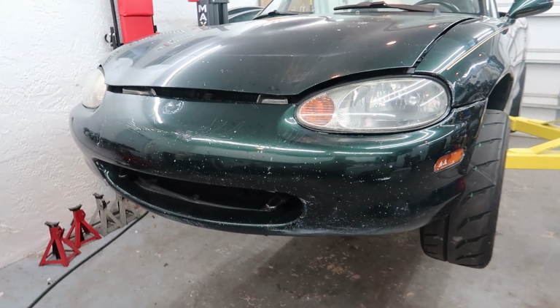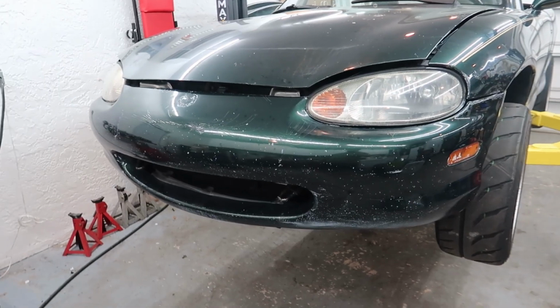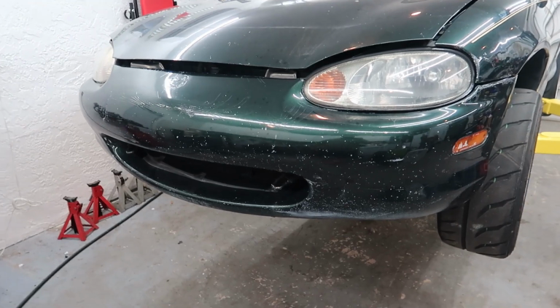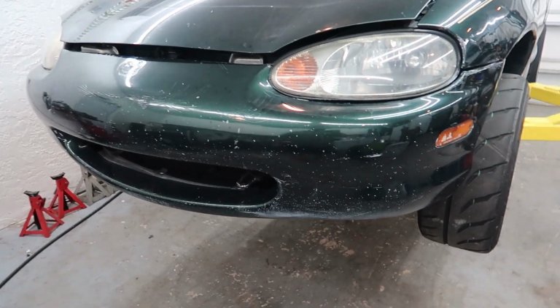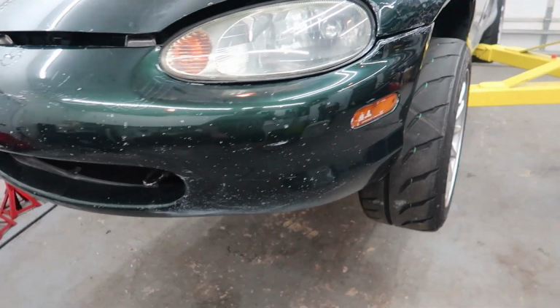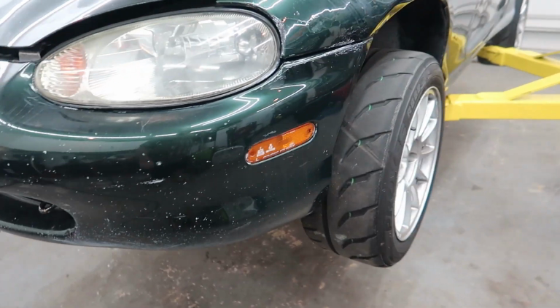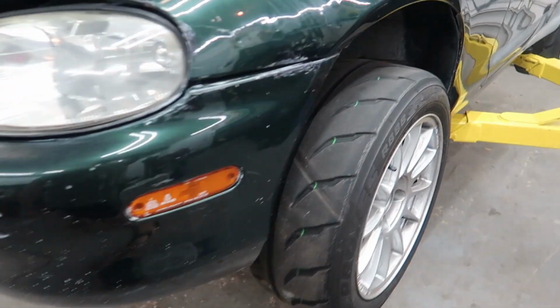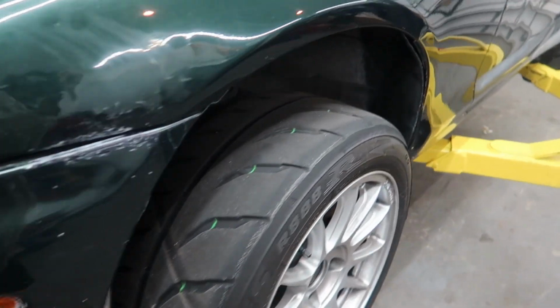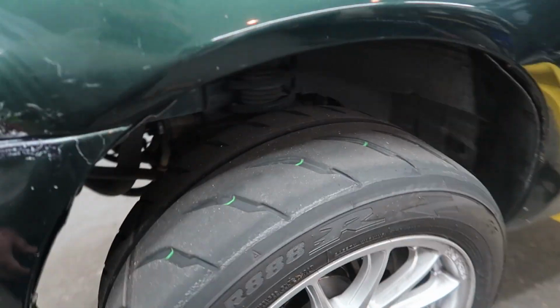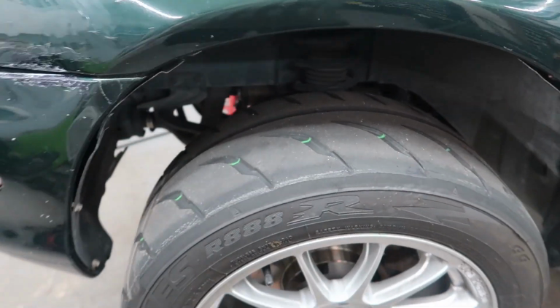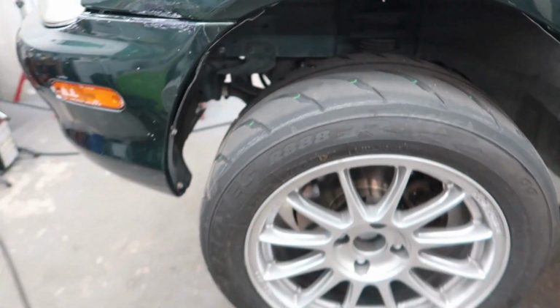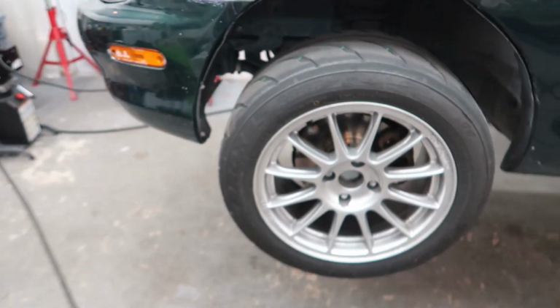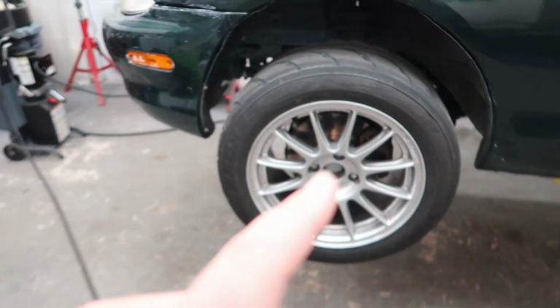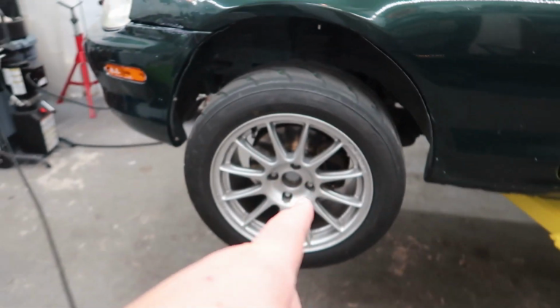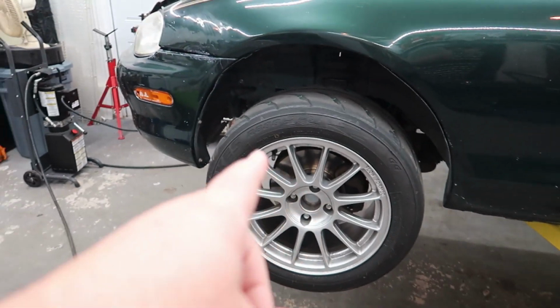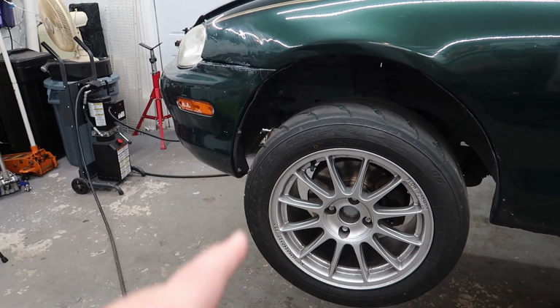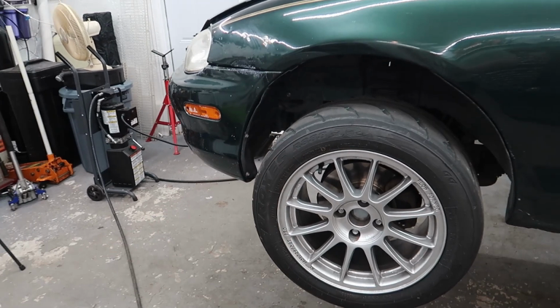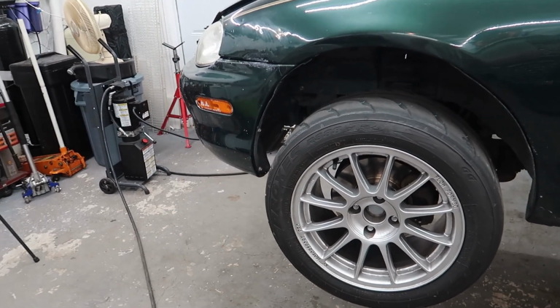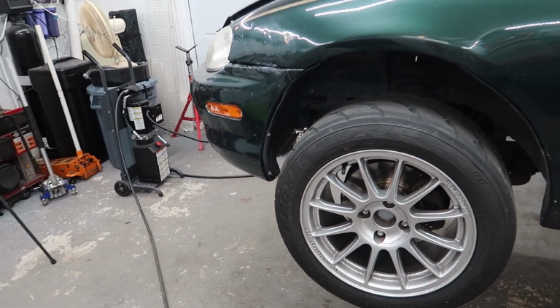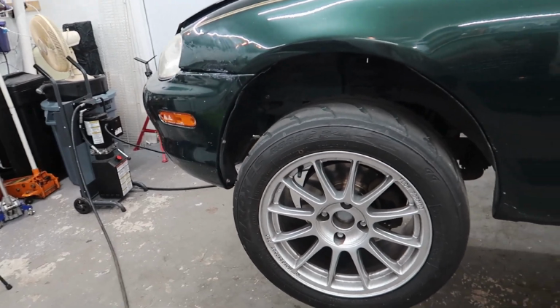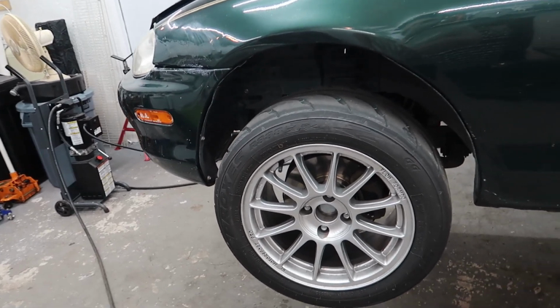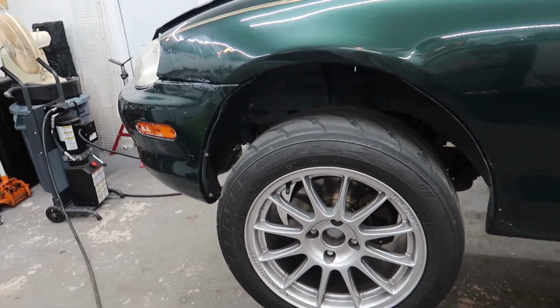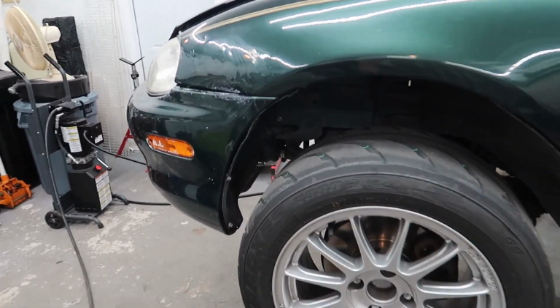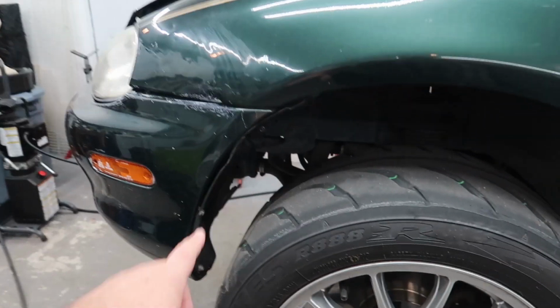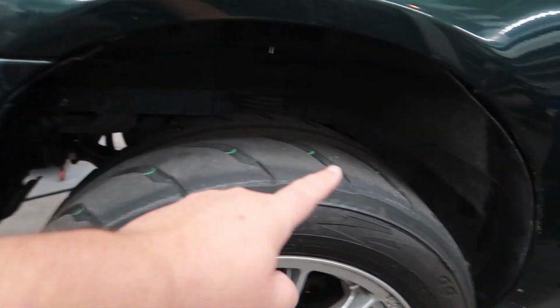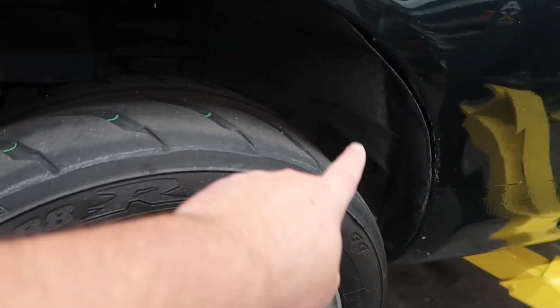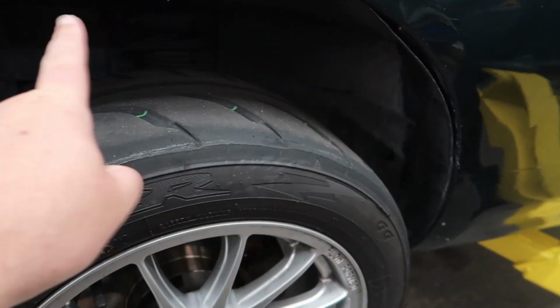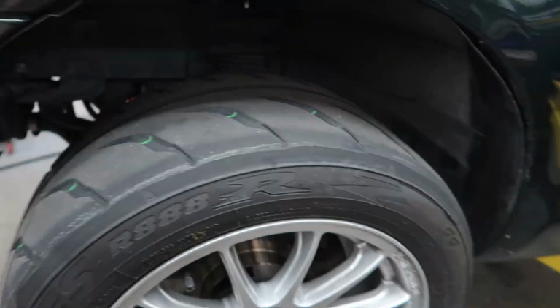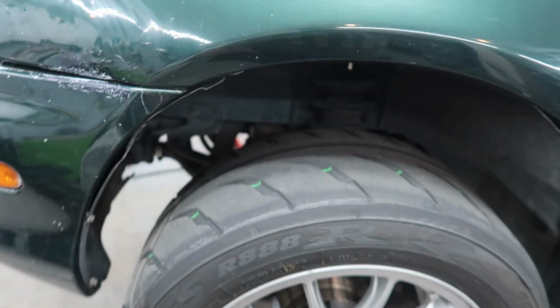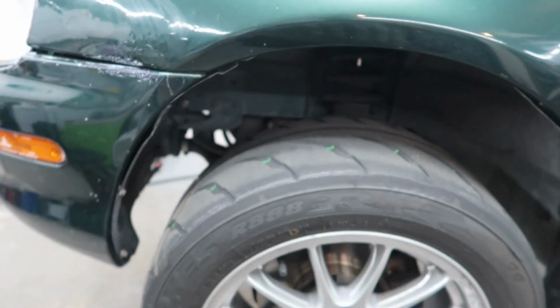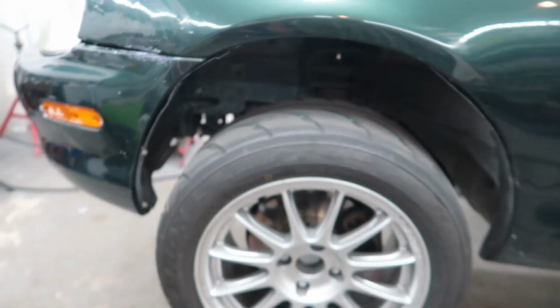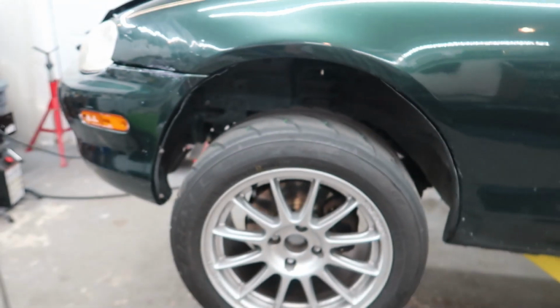Now that we have the car up on the lift, I'm probably just going to remove these front two tires, just for the fact that I need to get into all of this area to remove the fender liners.